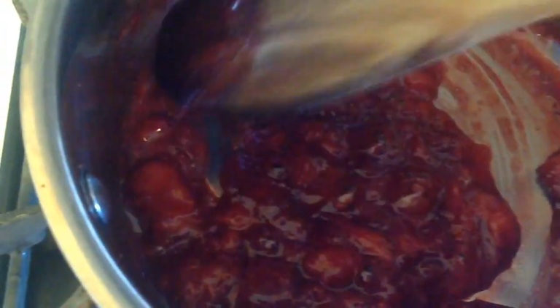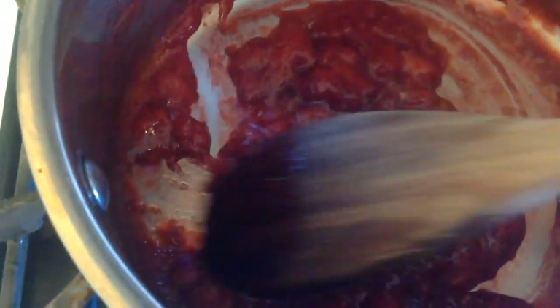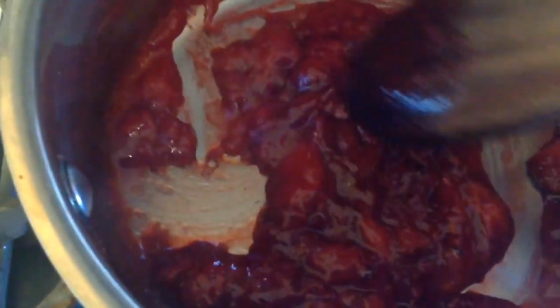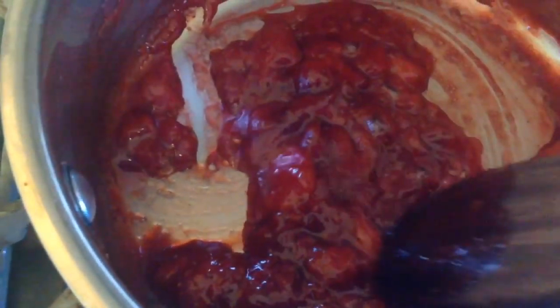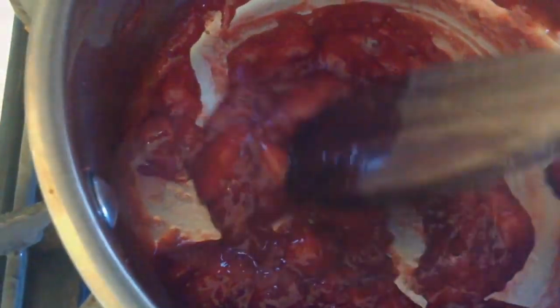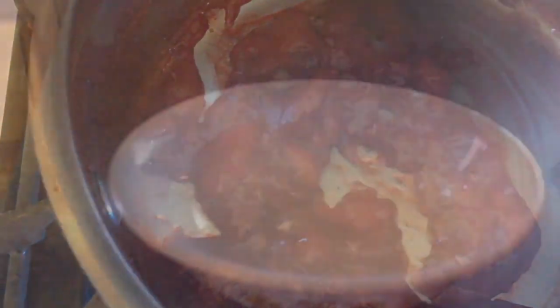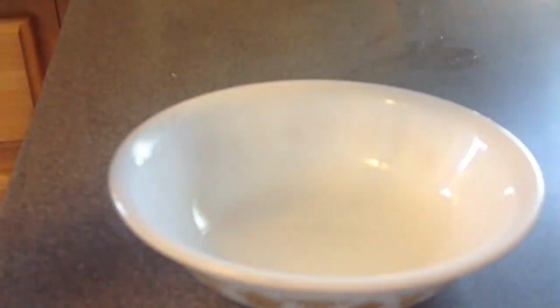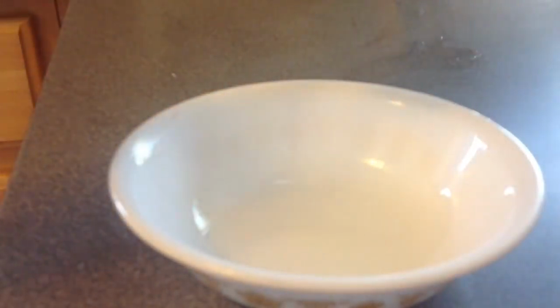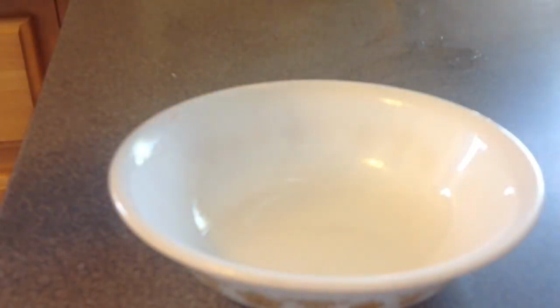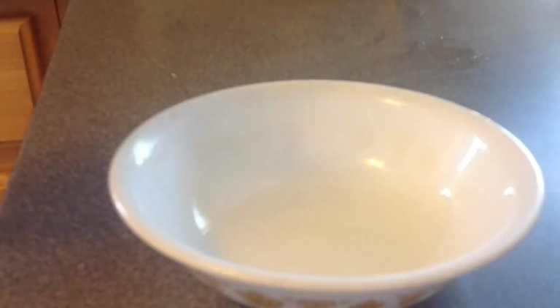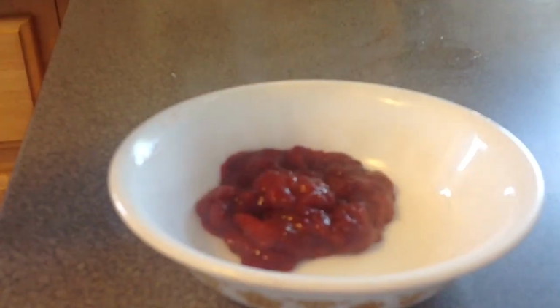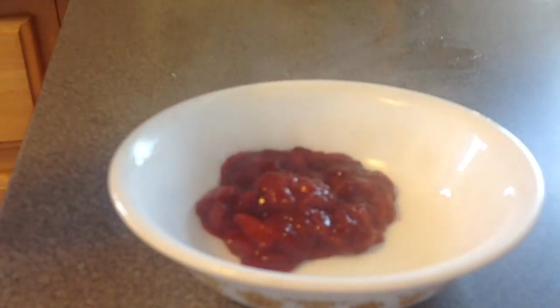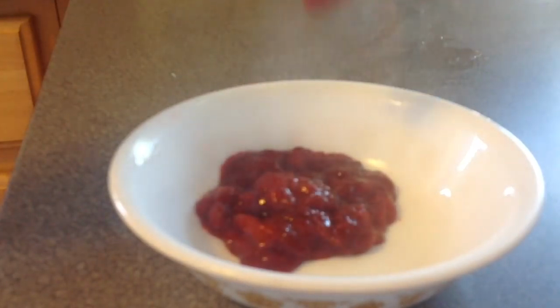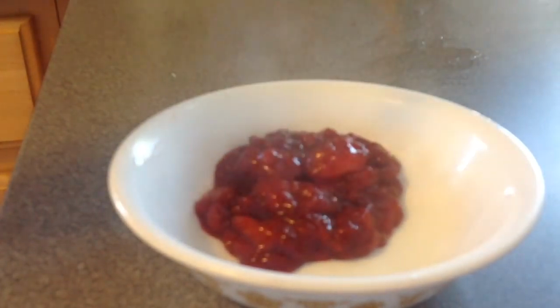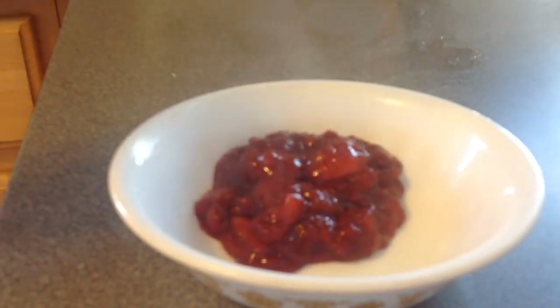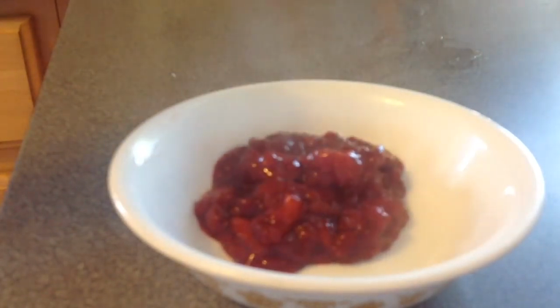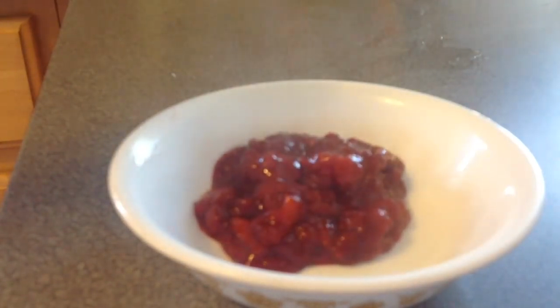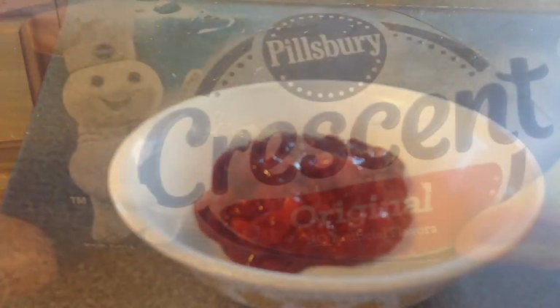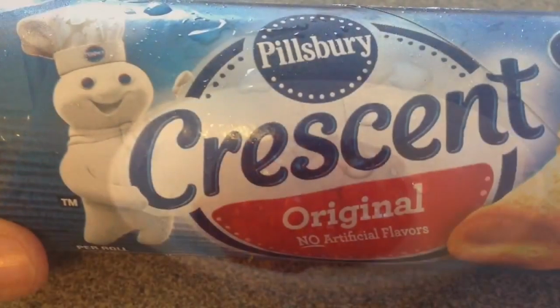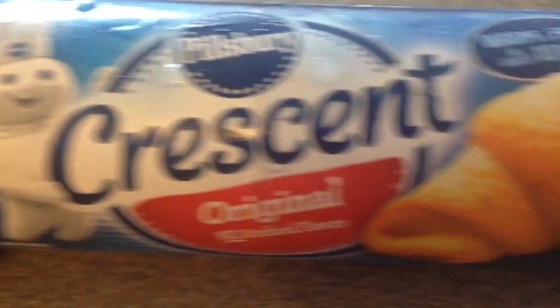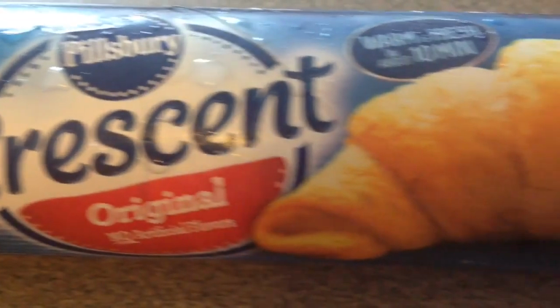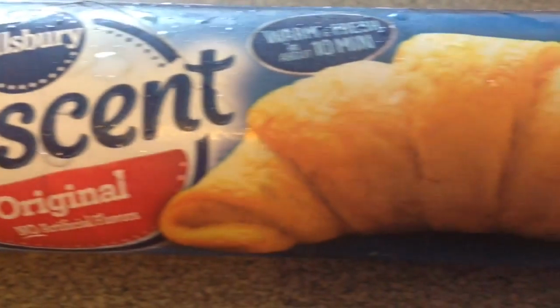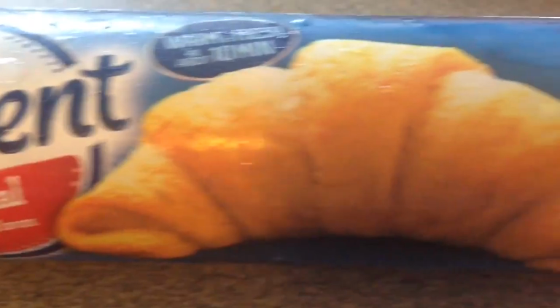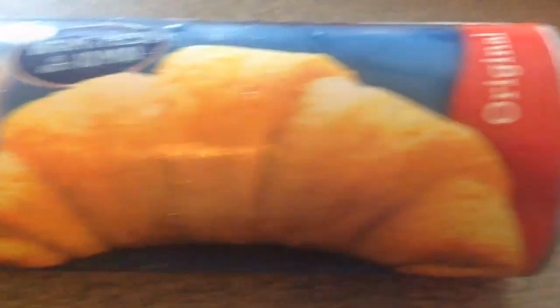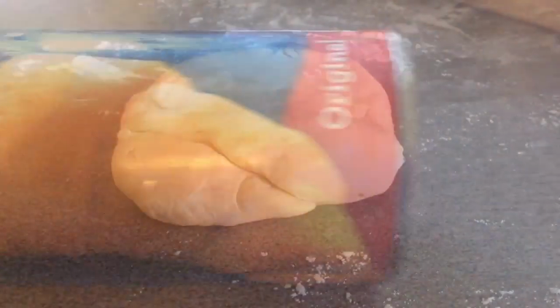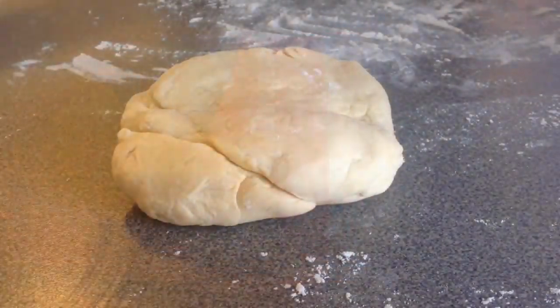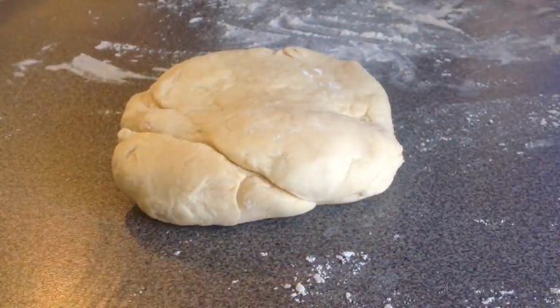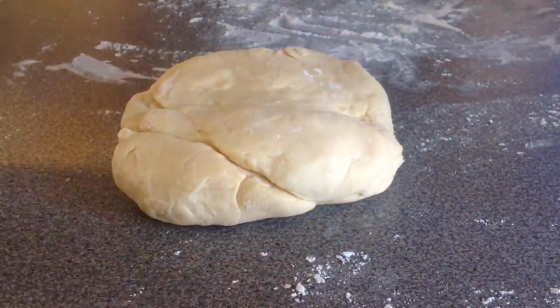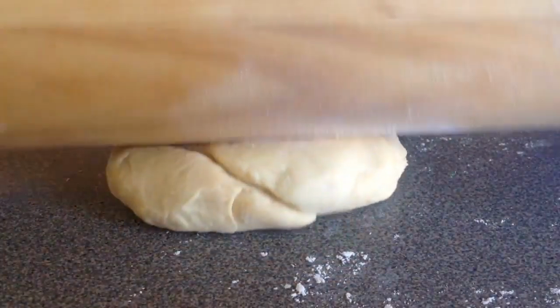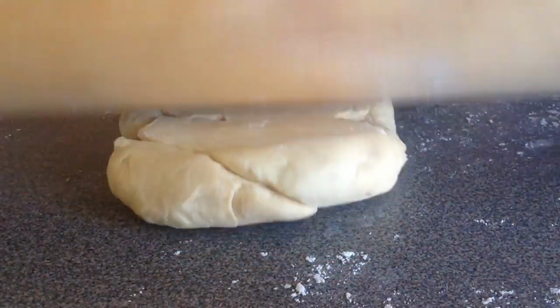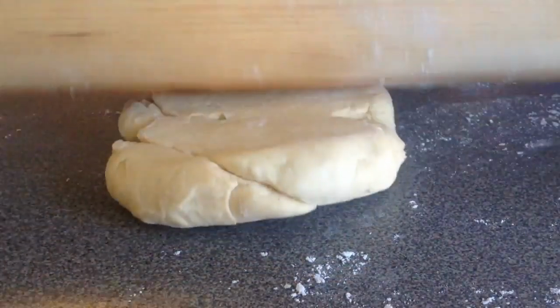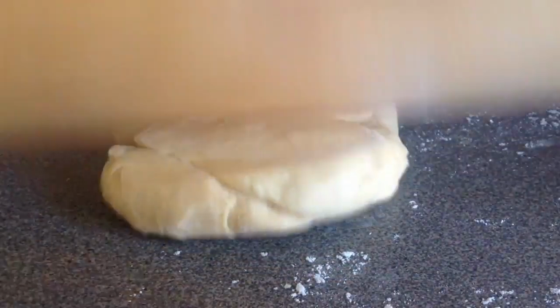Put it on the stove to simmer. Be very patient with this because it can burn — it takes about 10 to 15 minutes, so you want to keep your eye on it. When it reaches a good consistency, put it in a bowl to refrigerate.